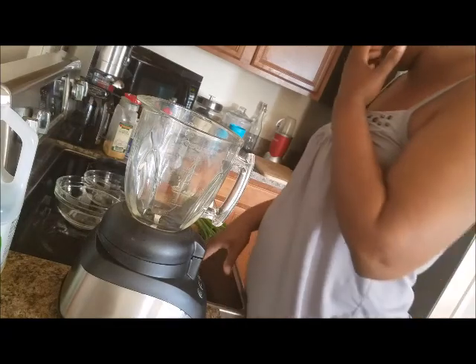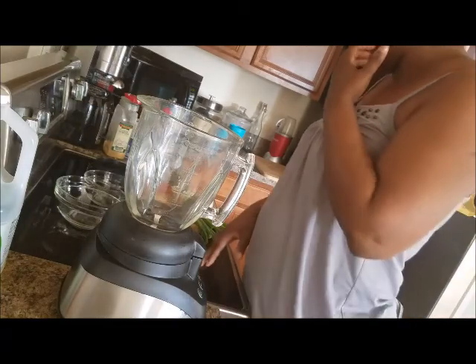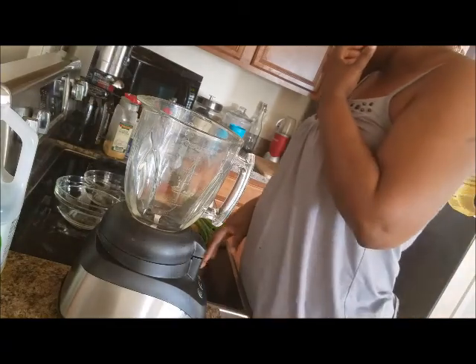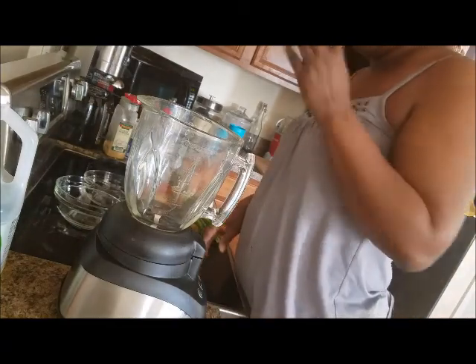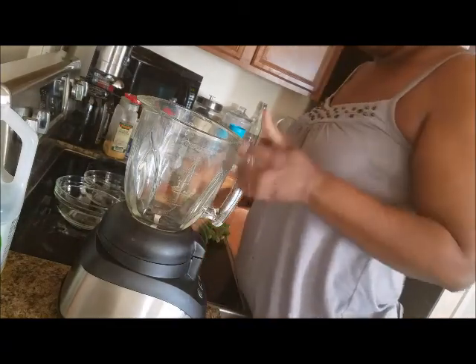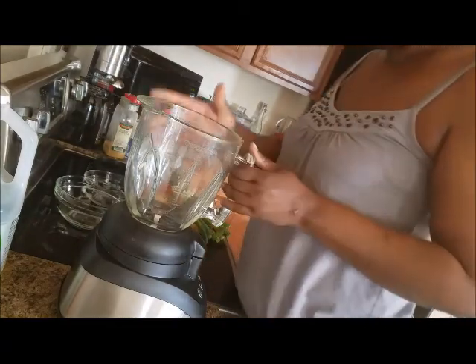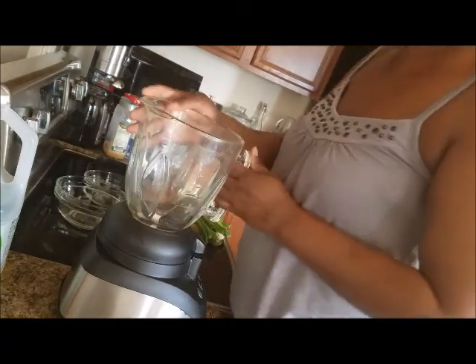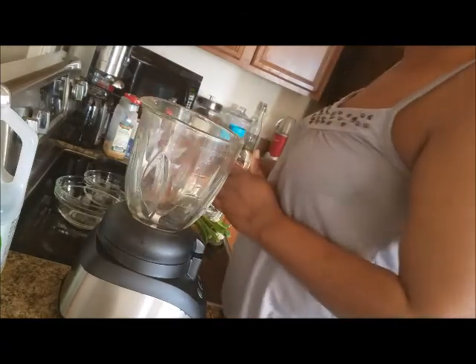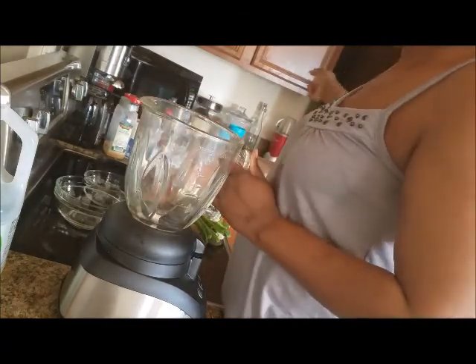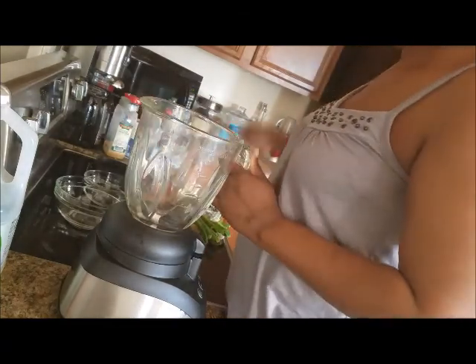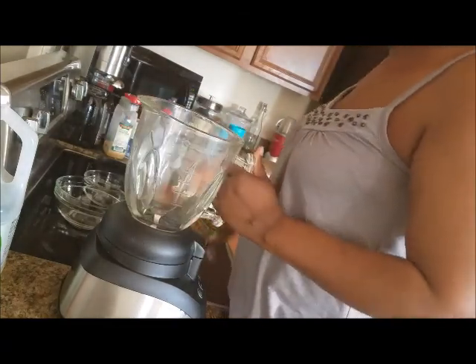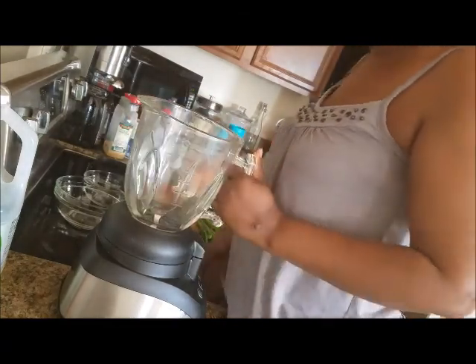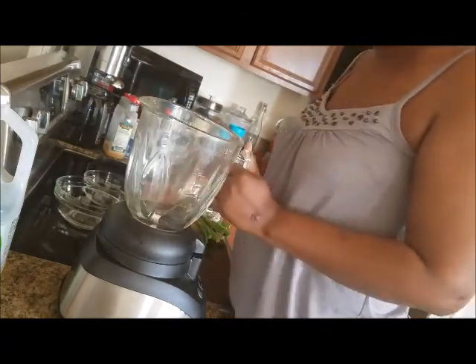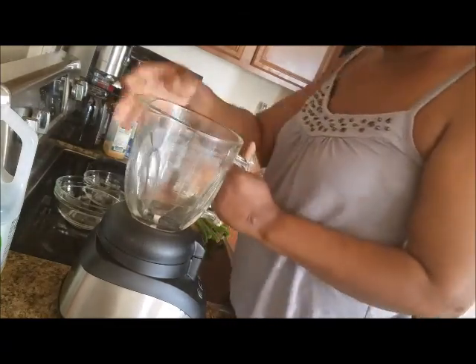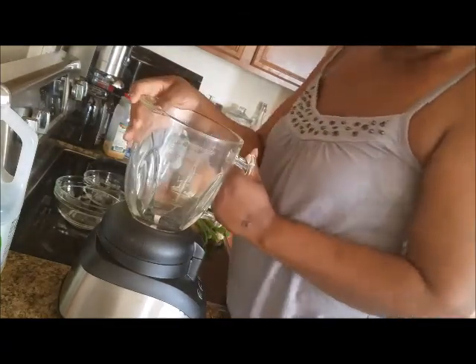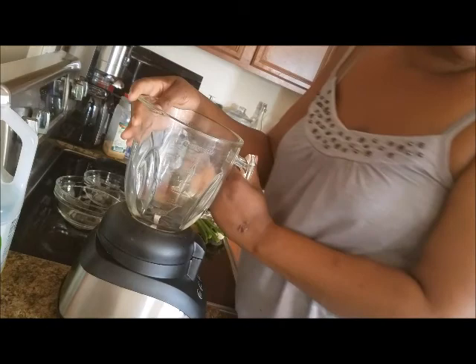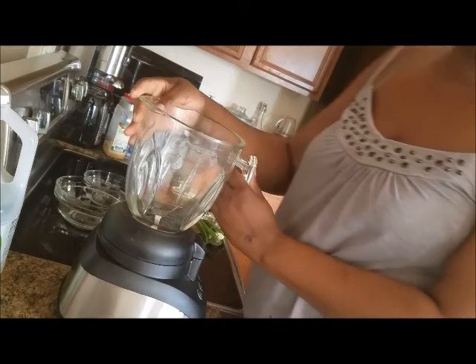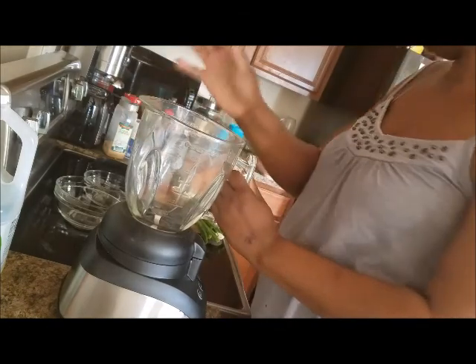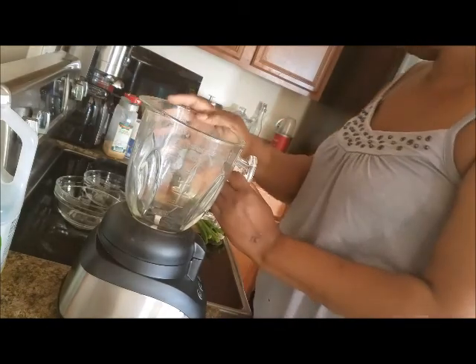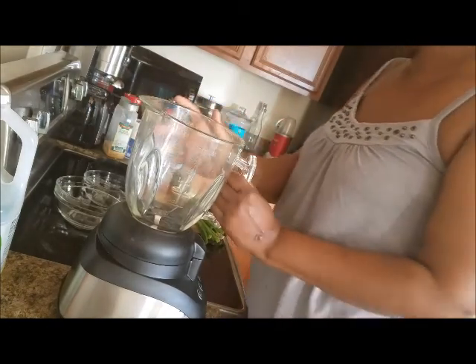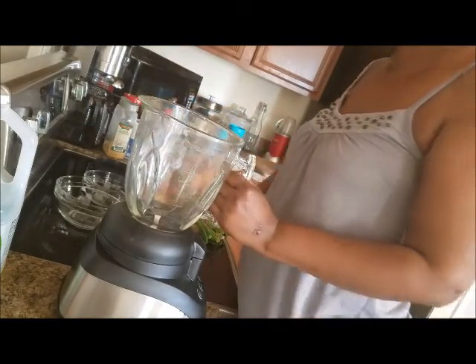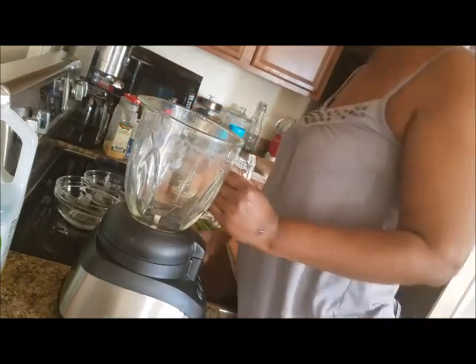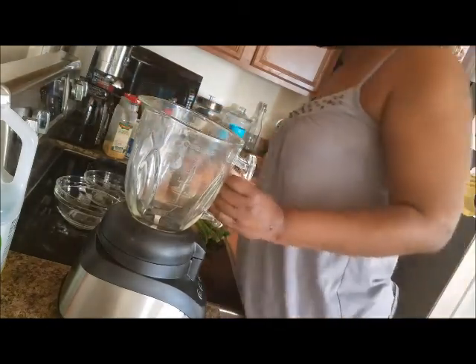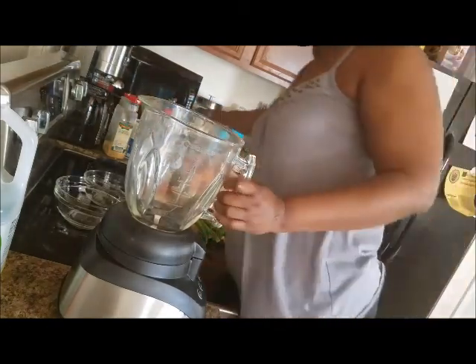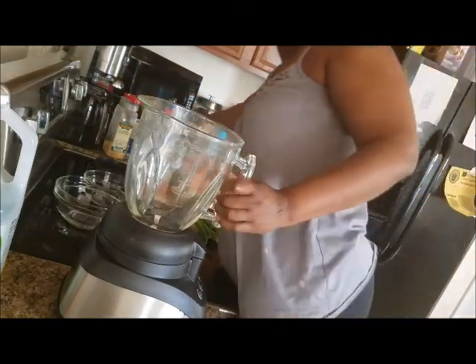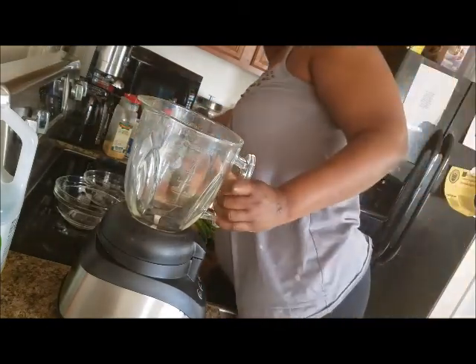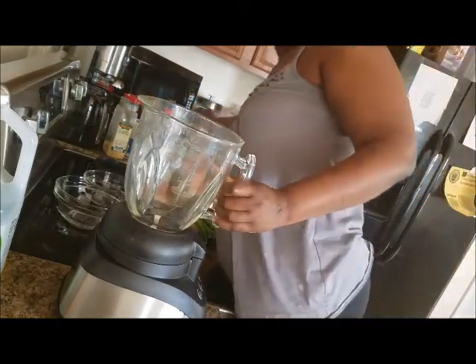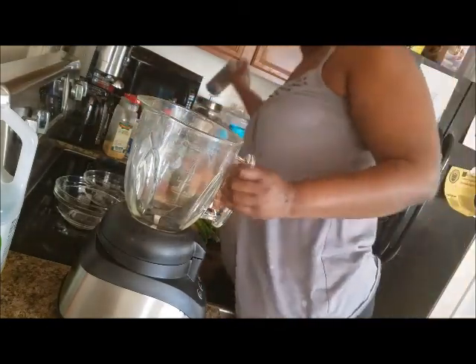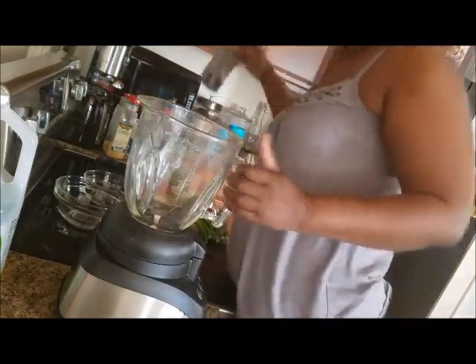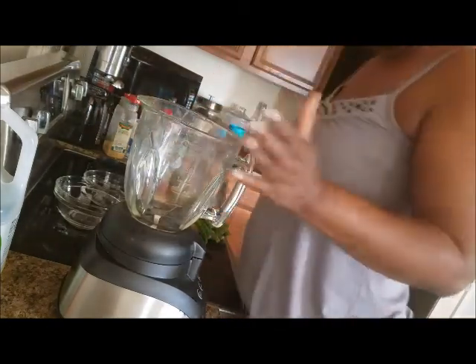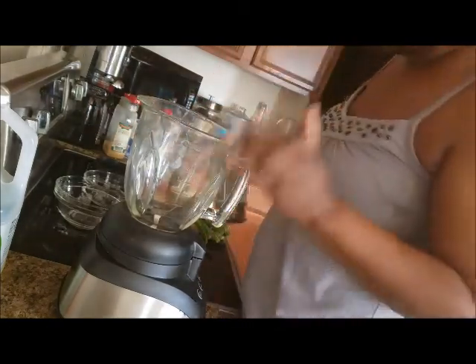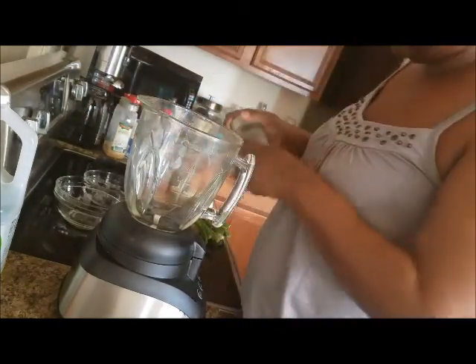I normally use my little bullet blender, but I'm going to use my regular blender today. Don't ask me why — sometimes I just like to go with the feeling I have inside.